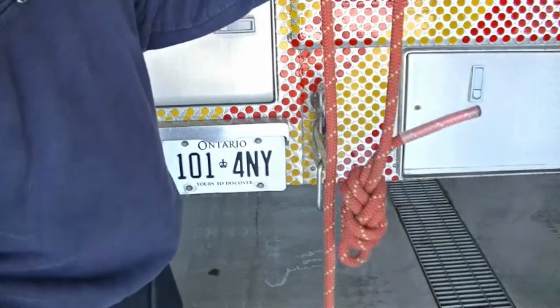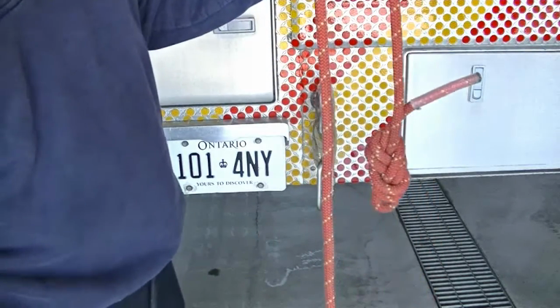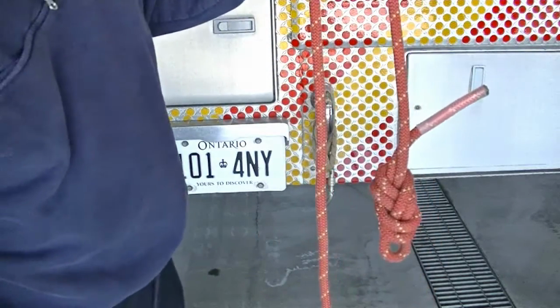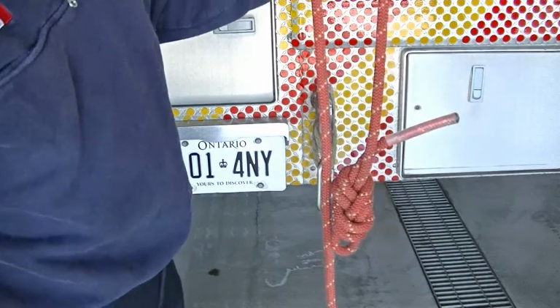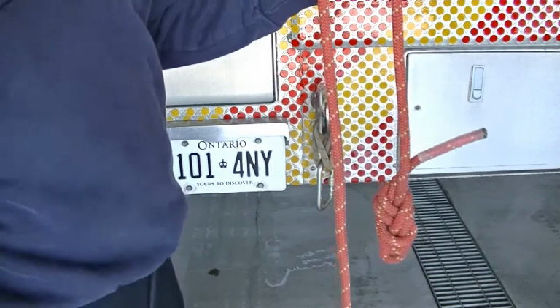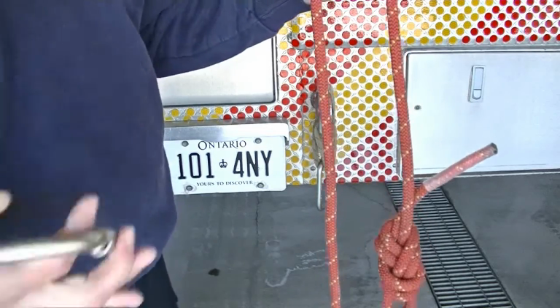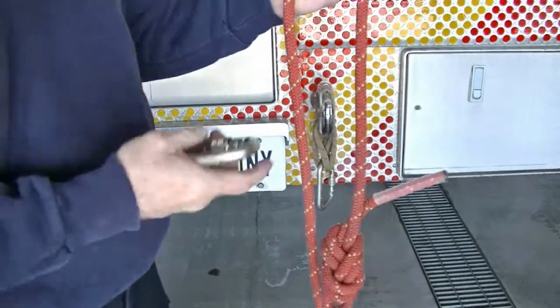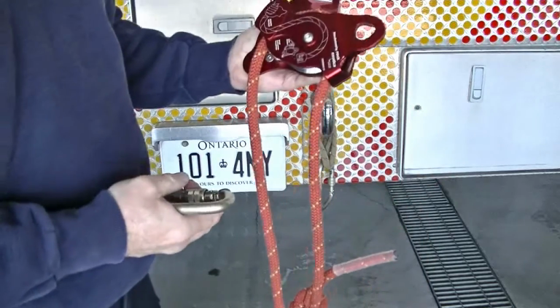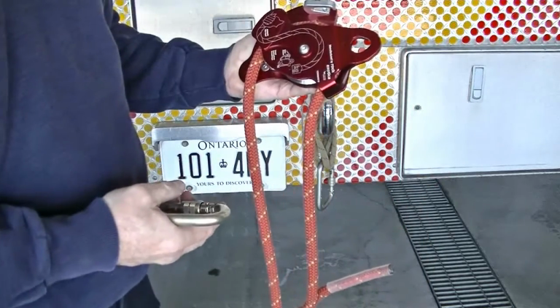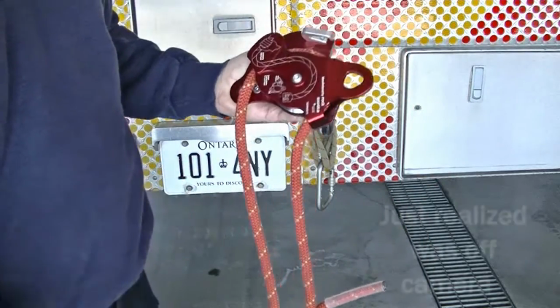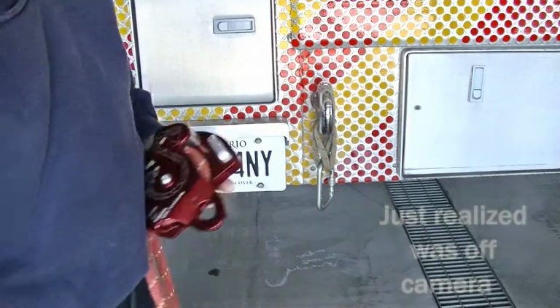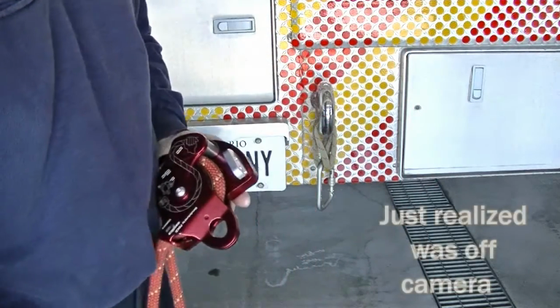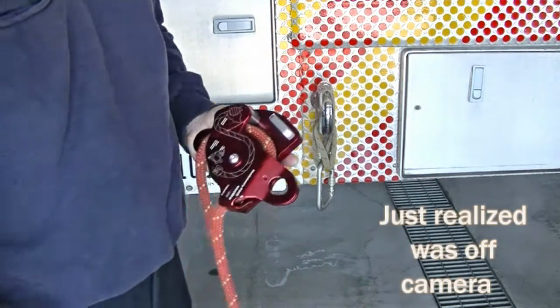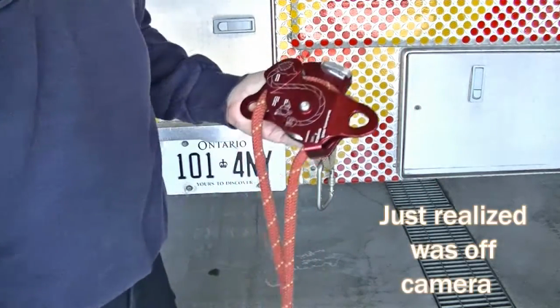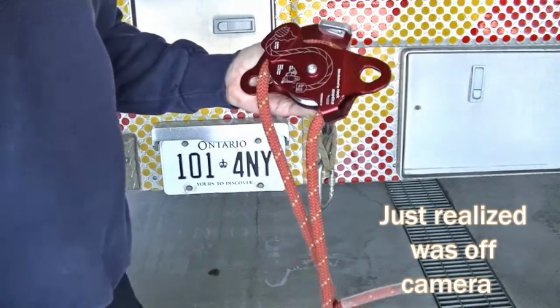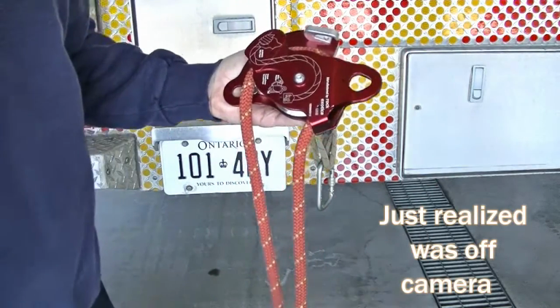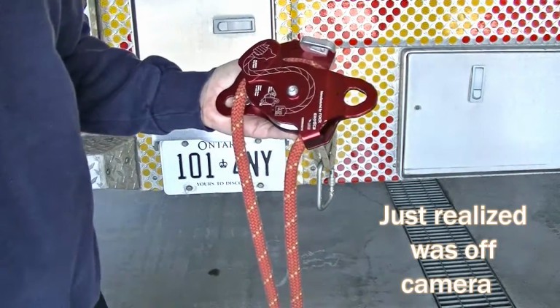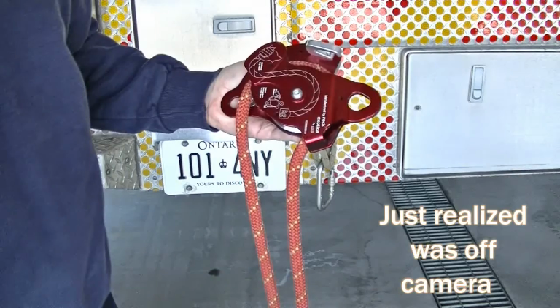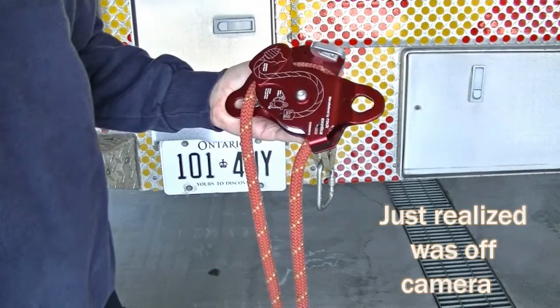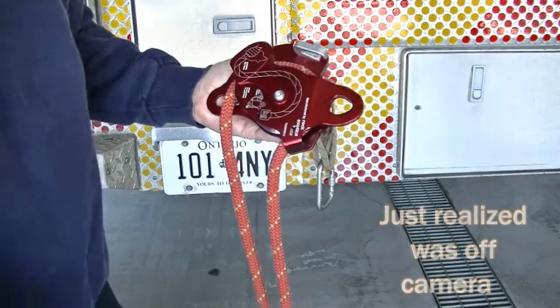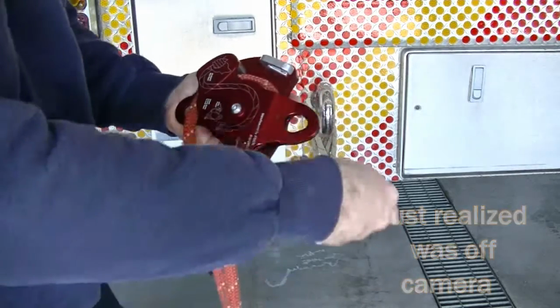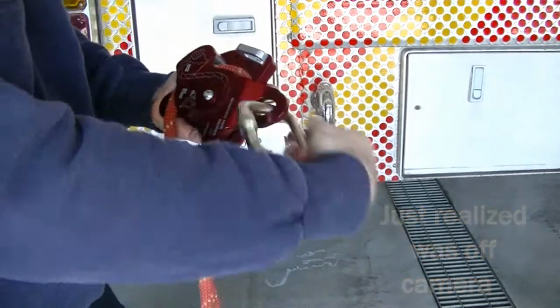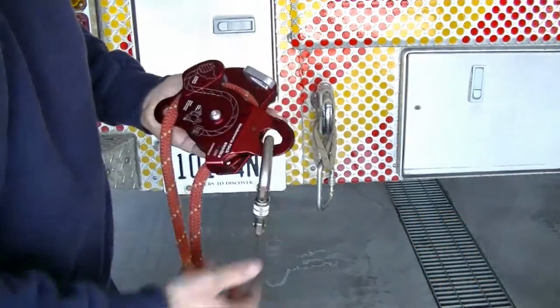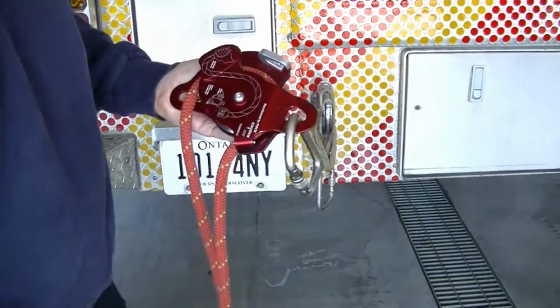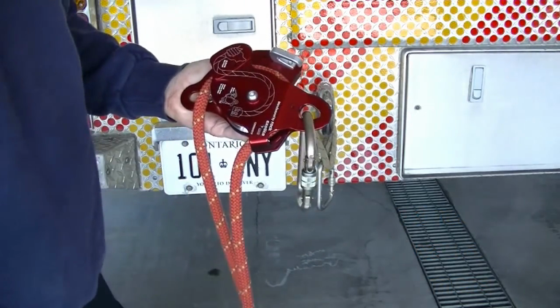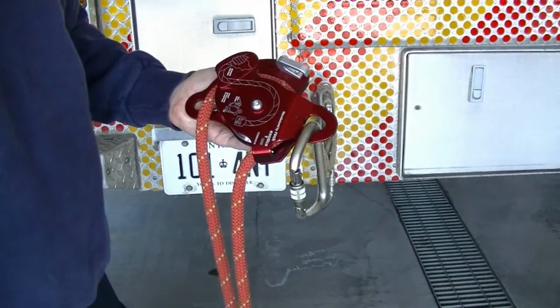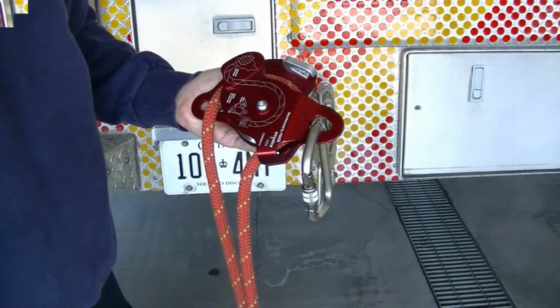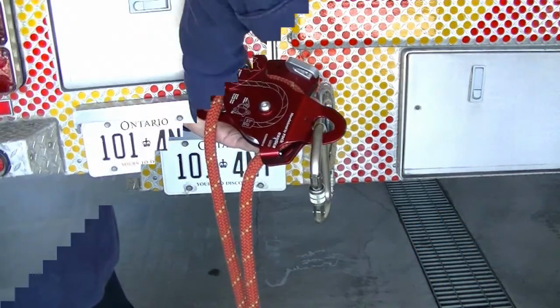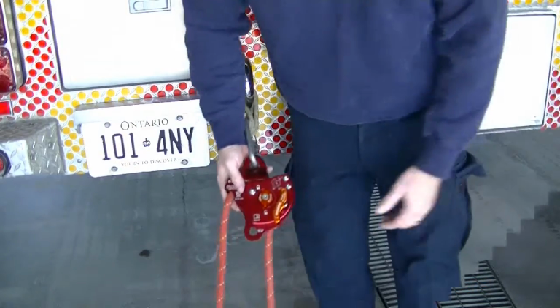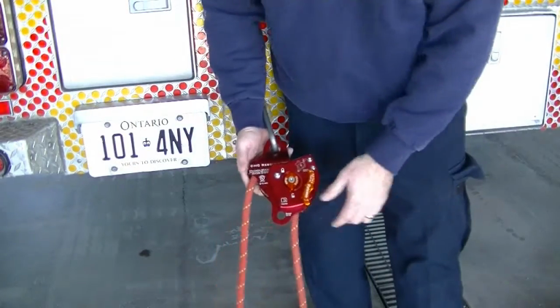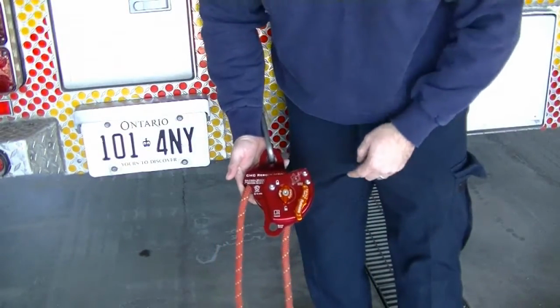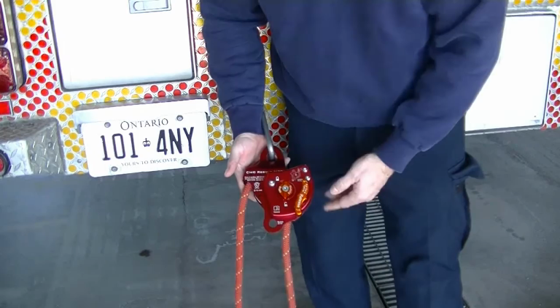To lock it, take your carabiner and pop it on like so.